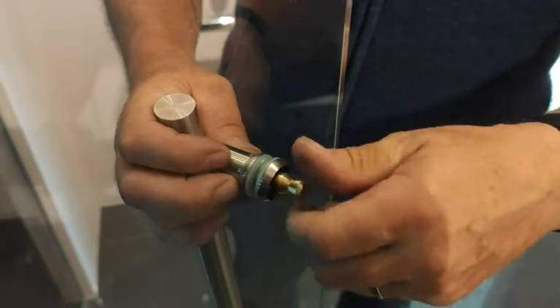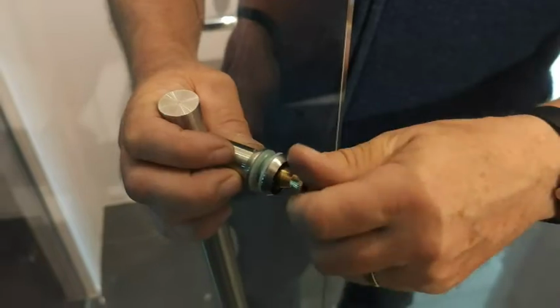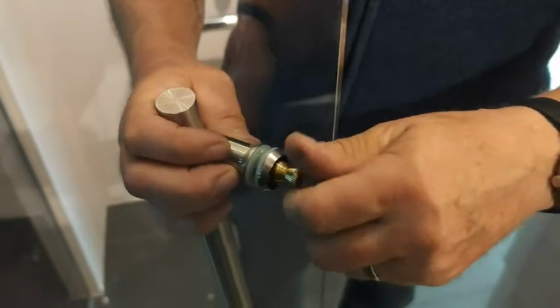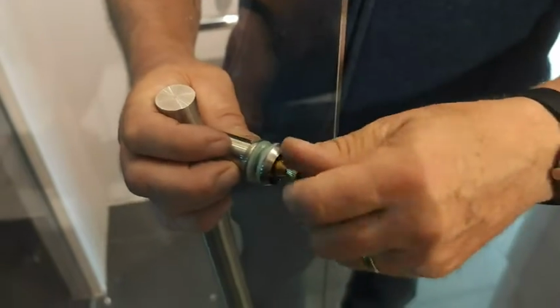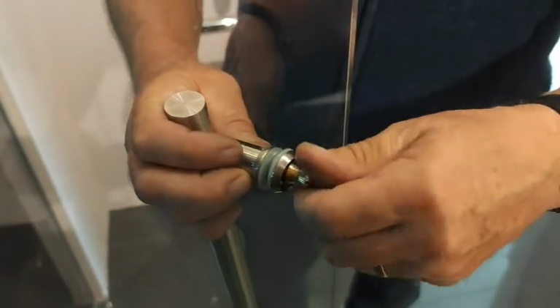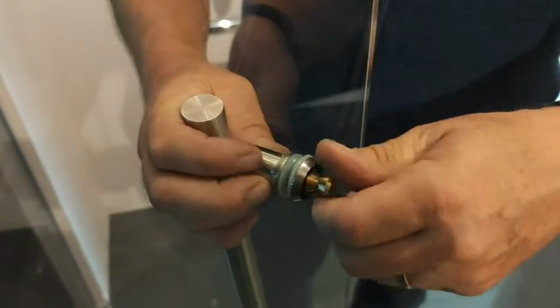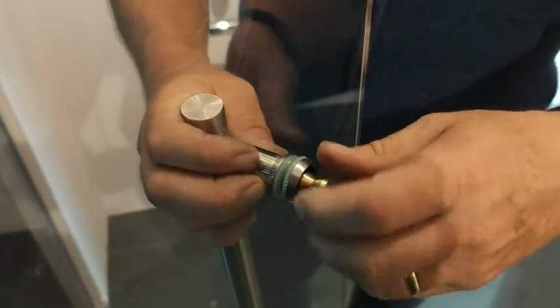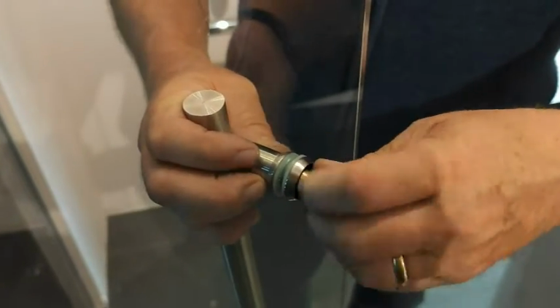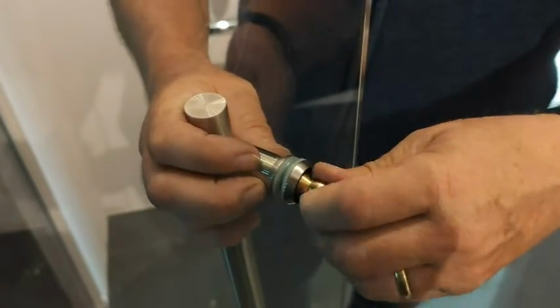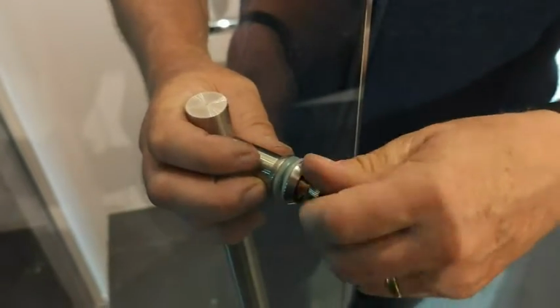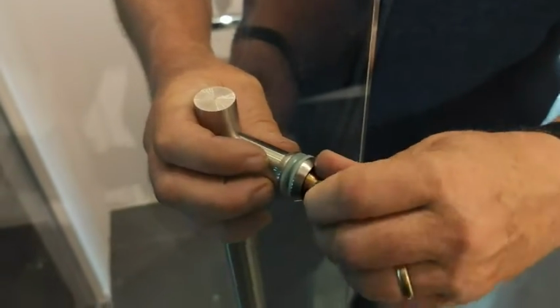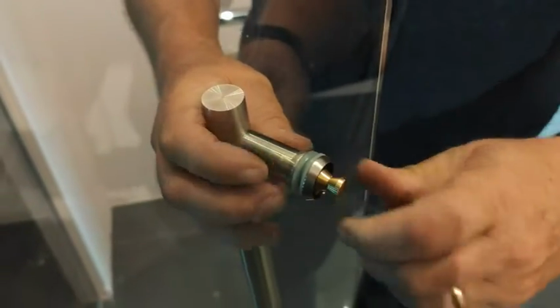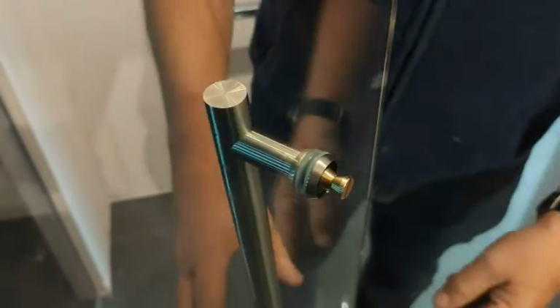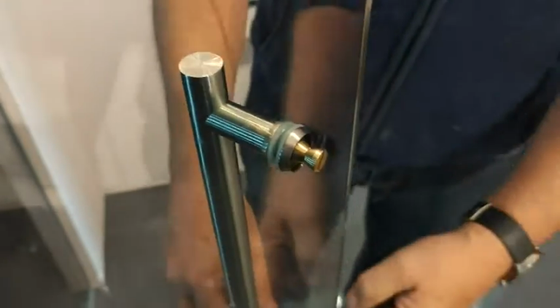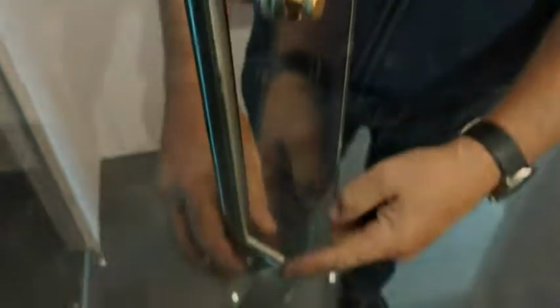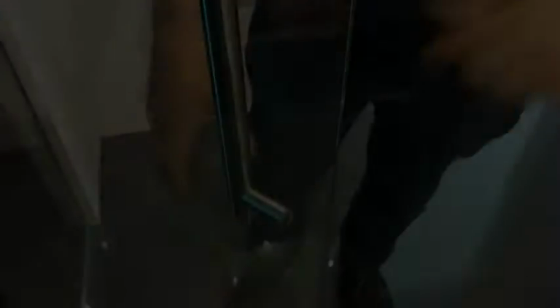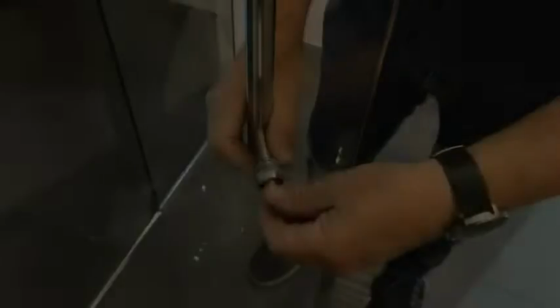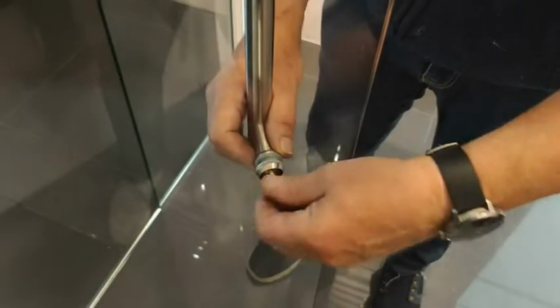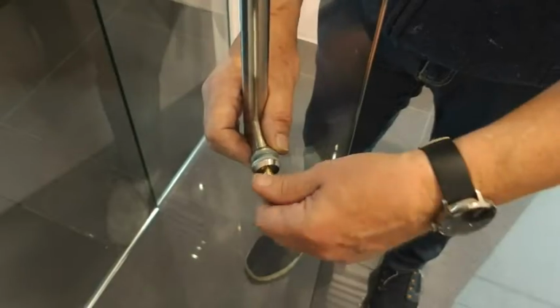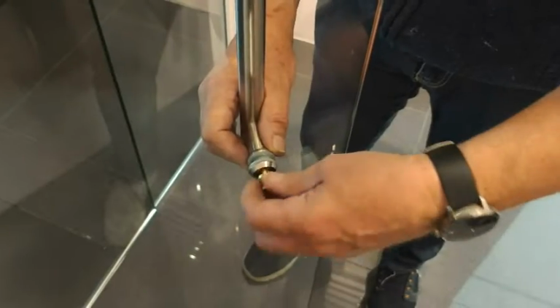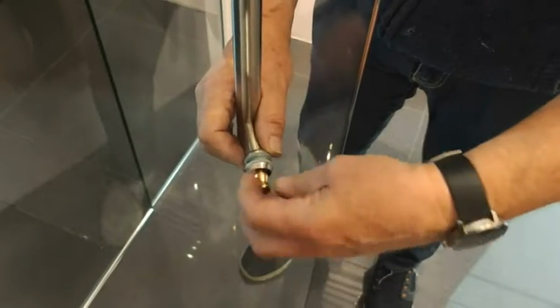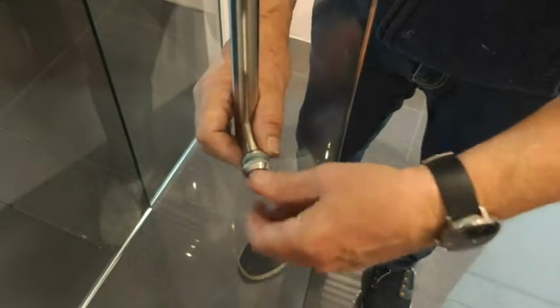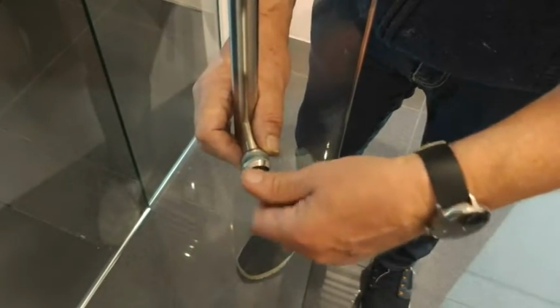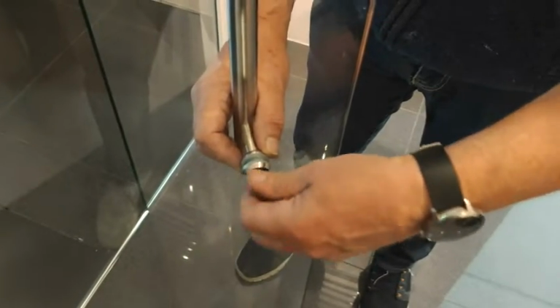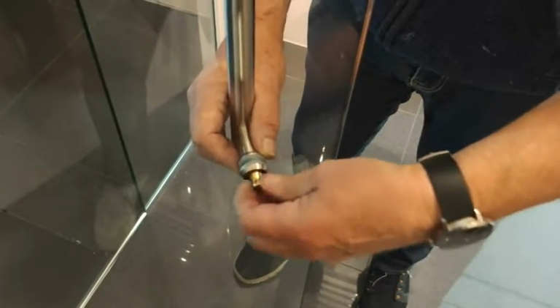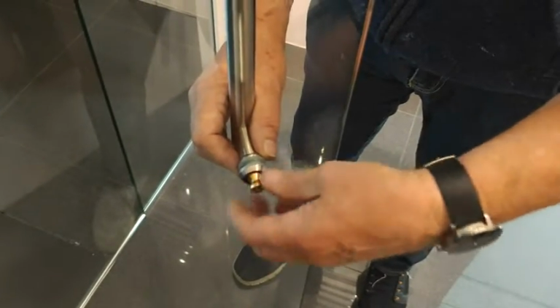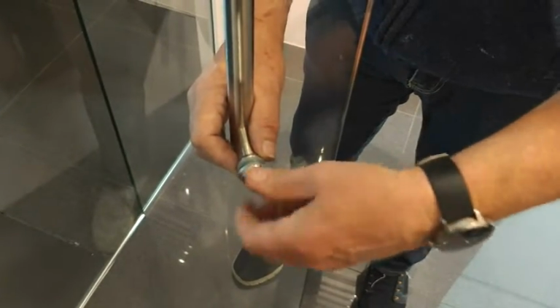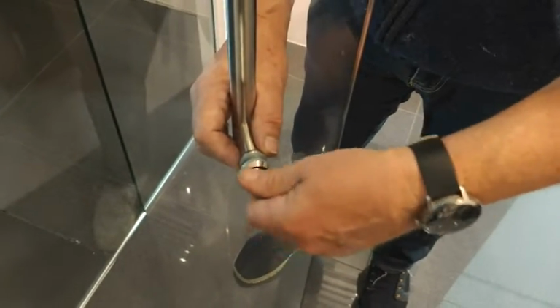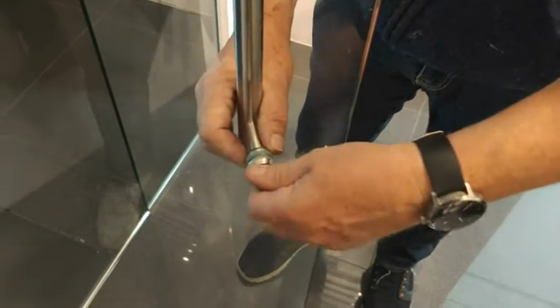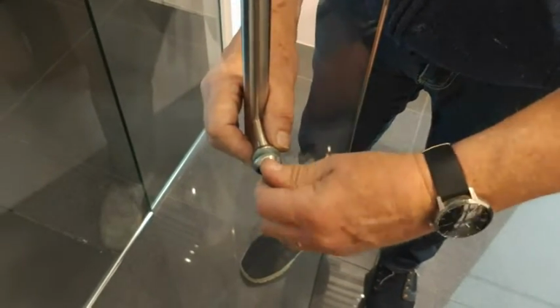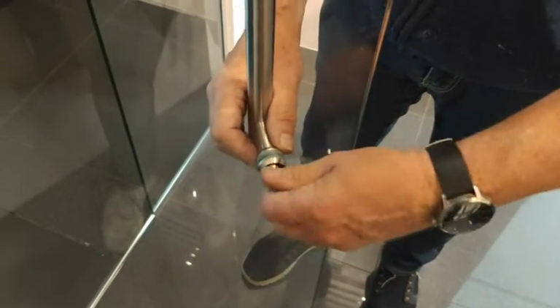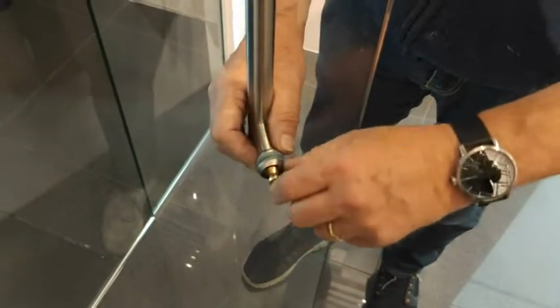What you get is the handle not touching the metal, not touching the glass. You do that on this one and then you do the same on the bottom one here. Just doing the bottom one now — it's got all the washers on.